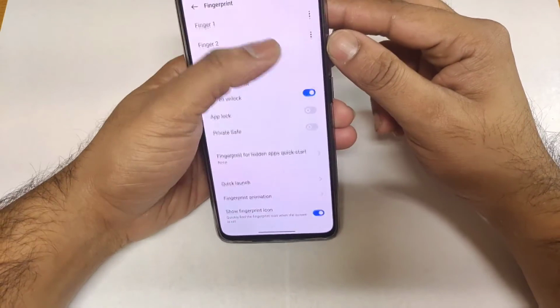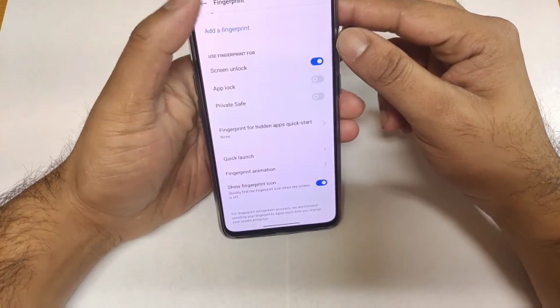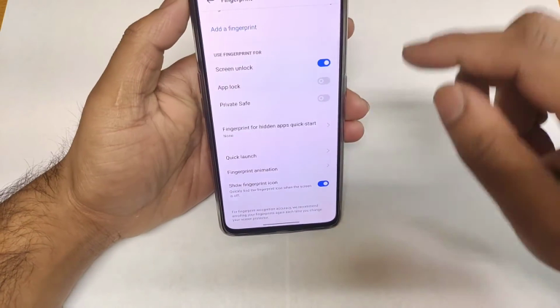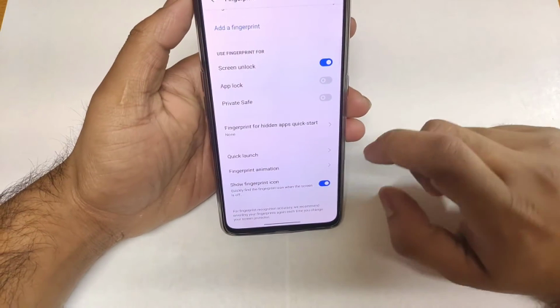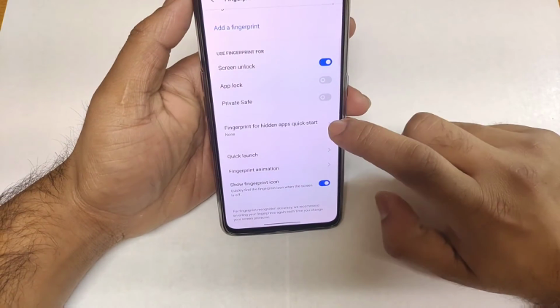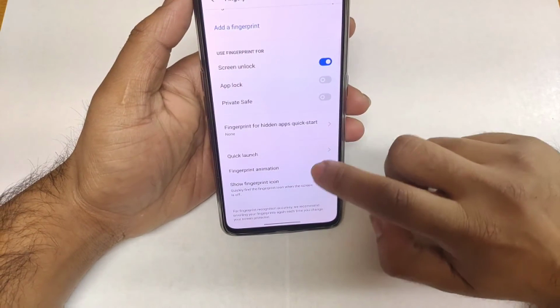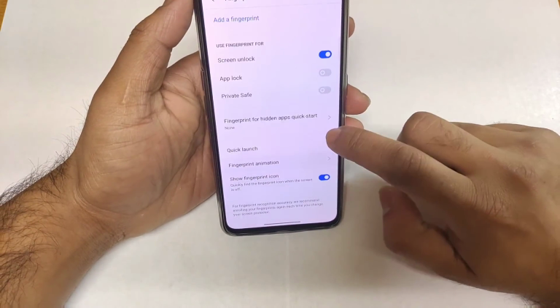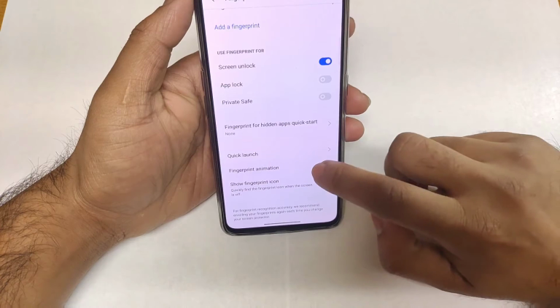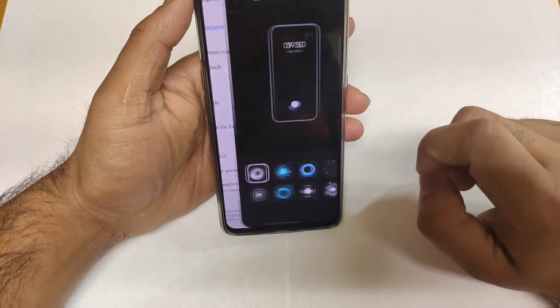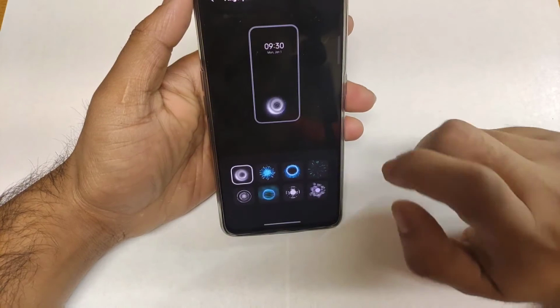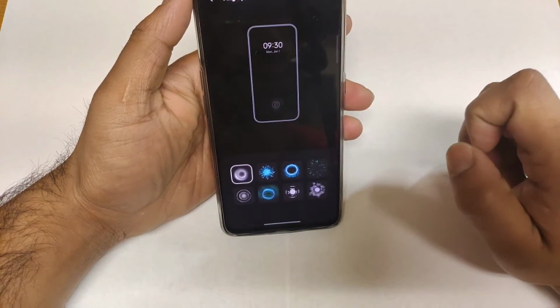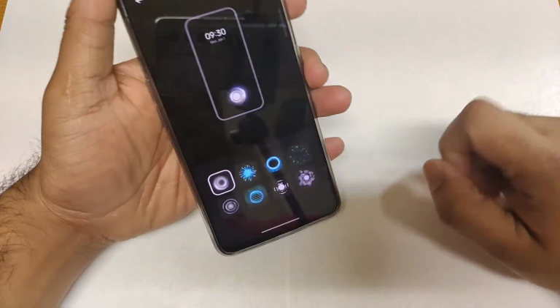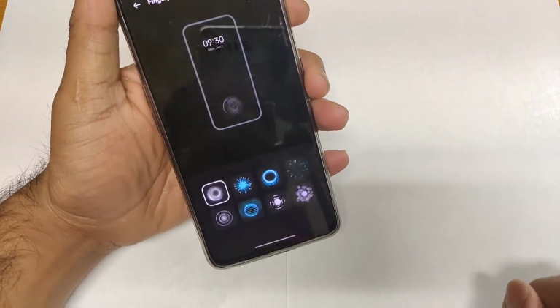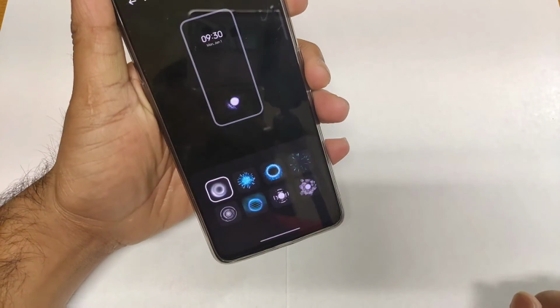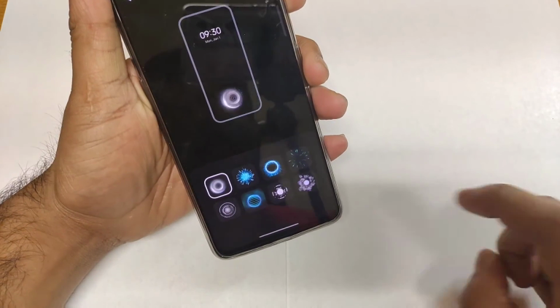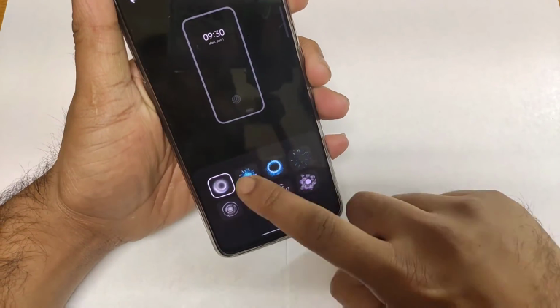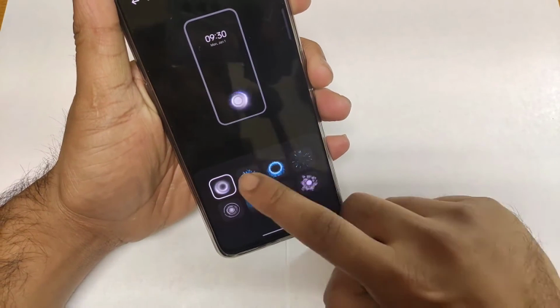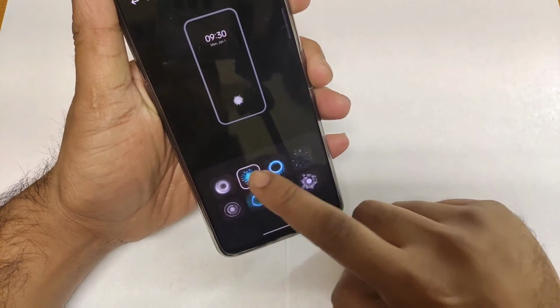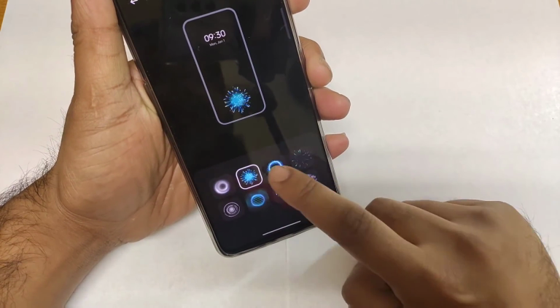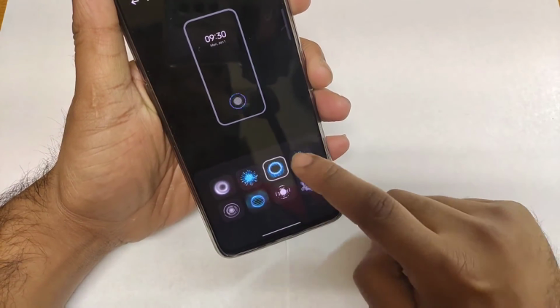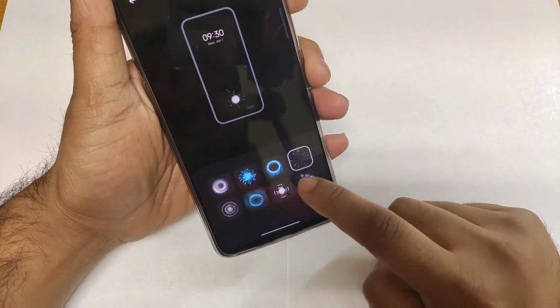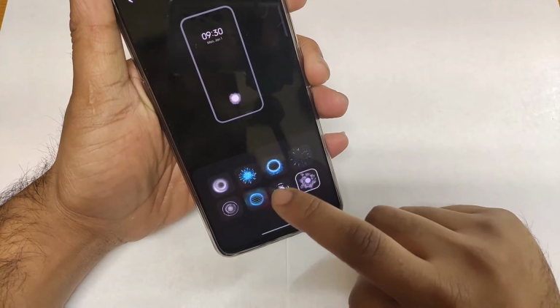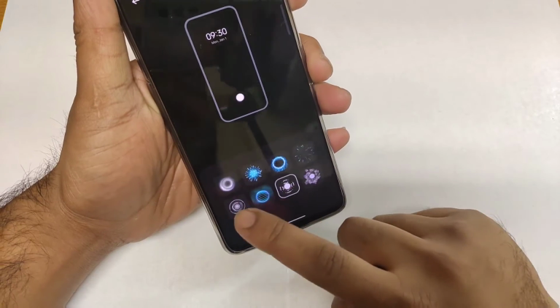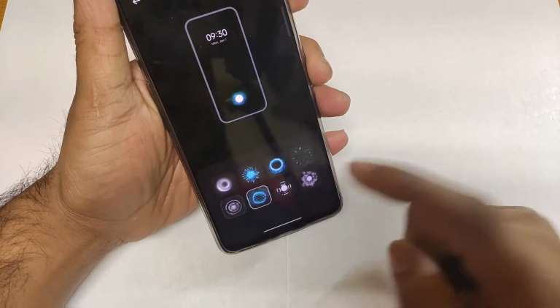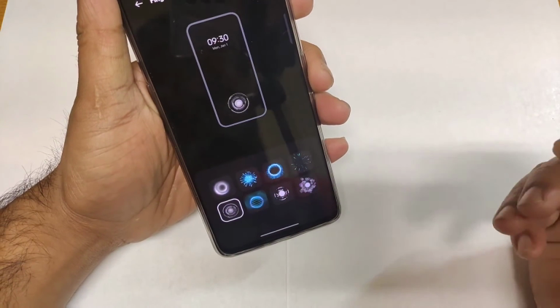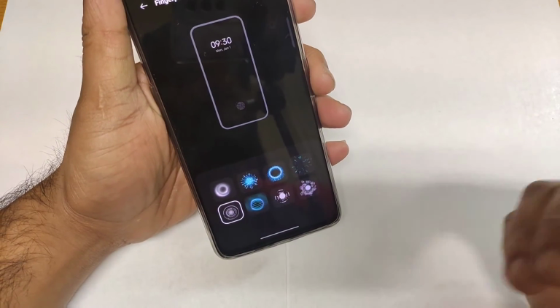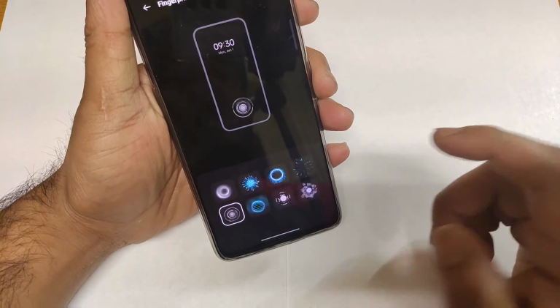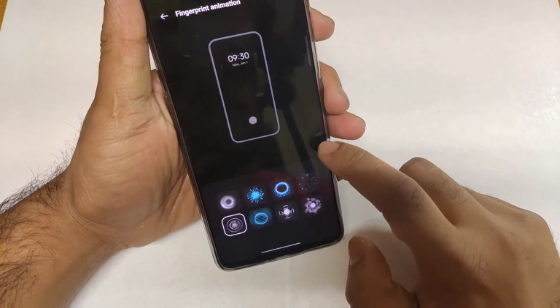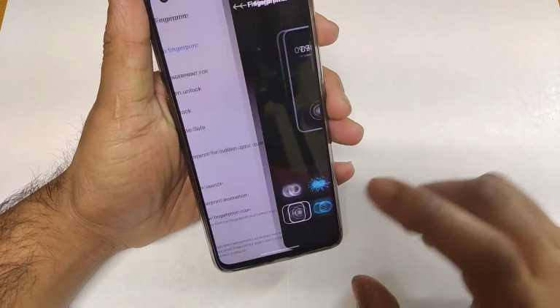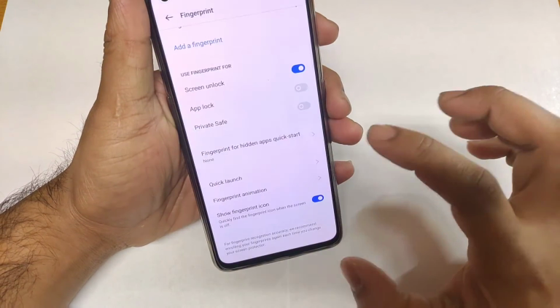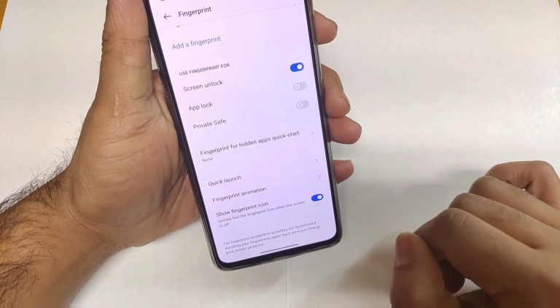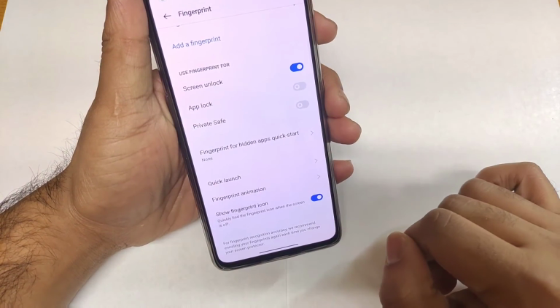Inside the fingerprint scanner settings, you get different animation options that you can explore. All the animations are similar to previous Realme devices — no major differences noticed in animation types.